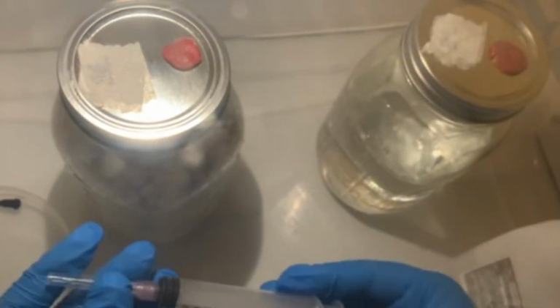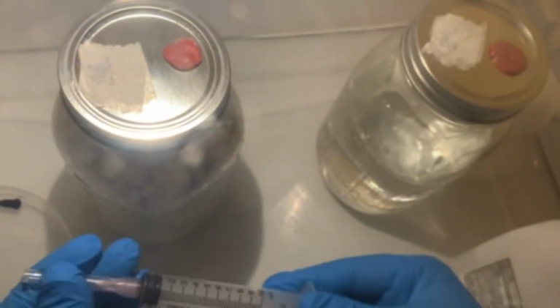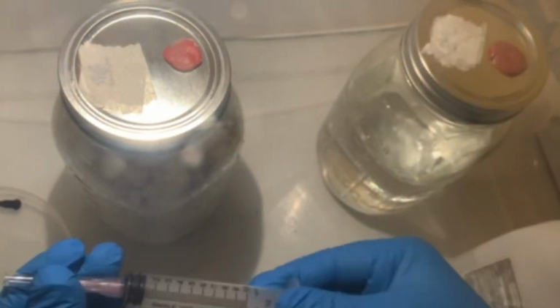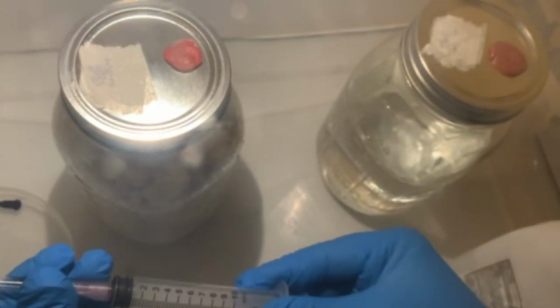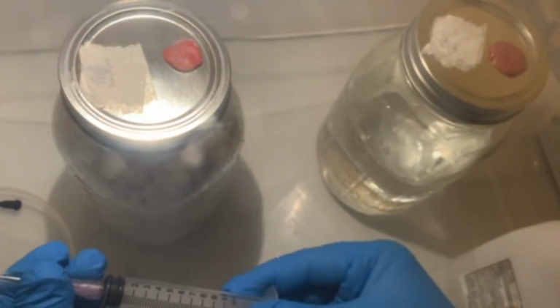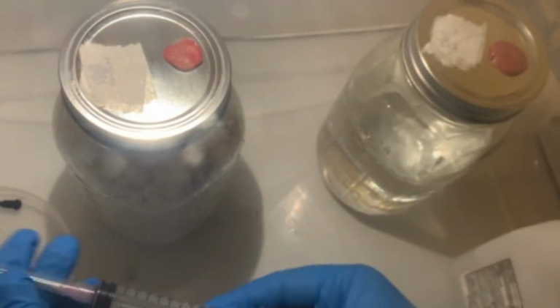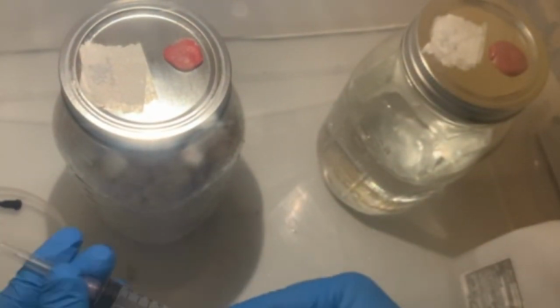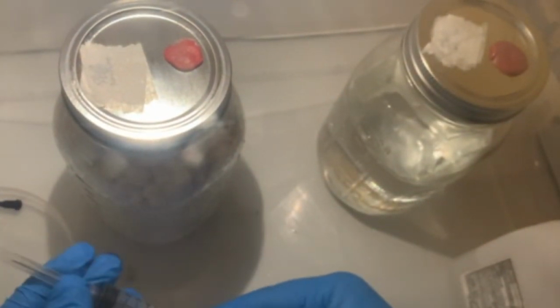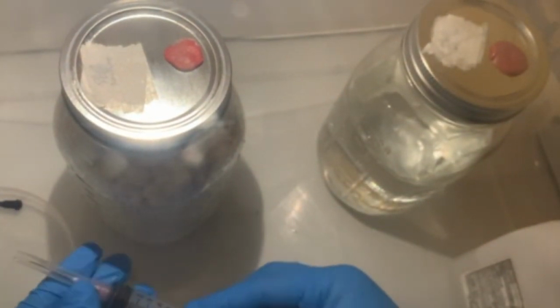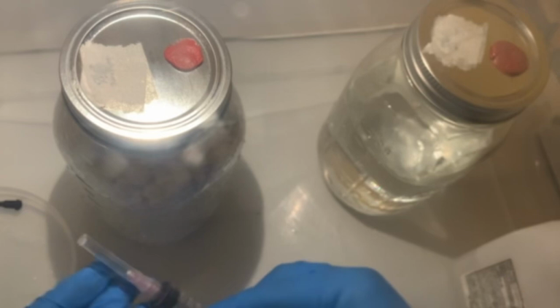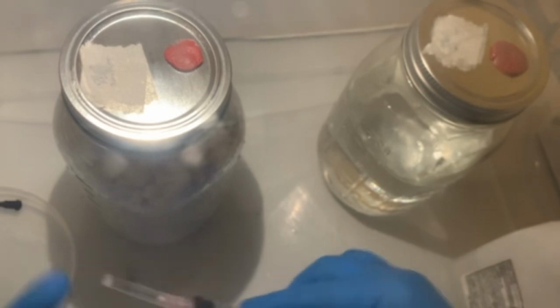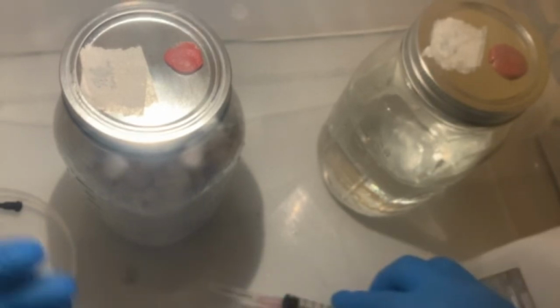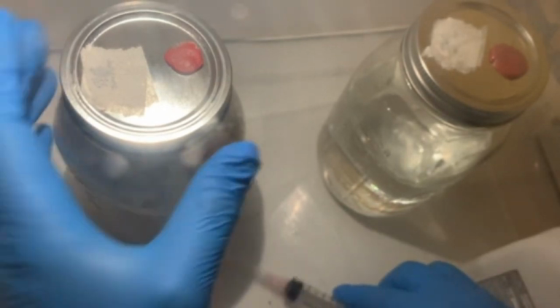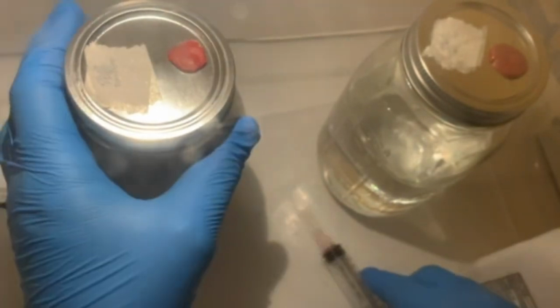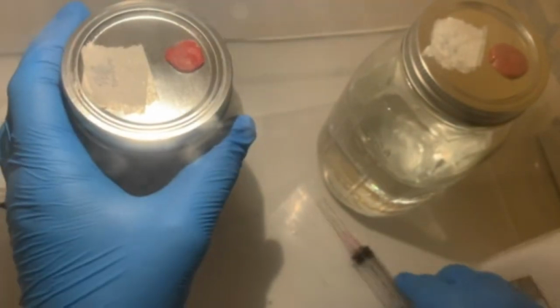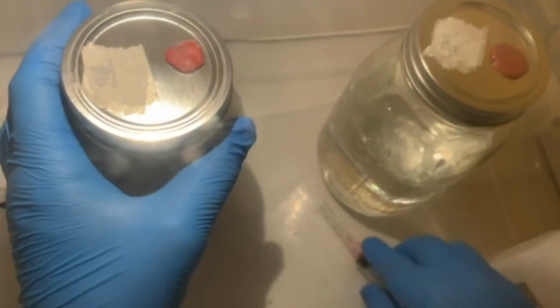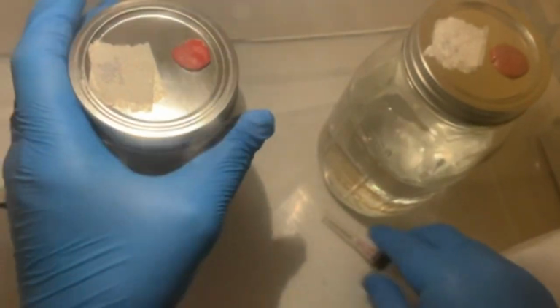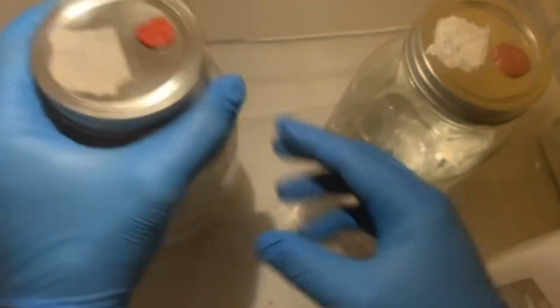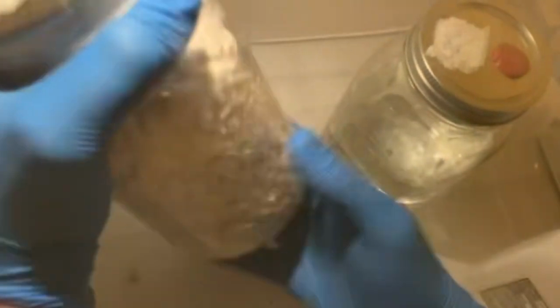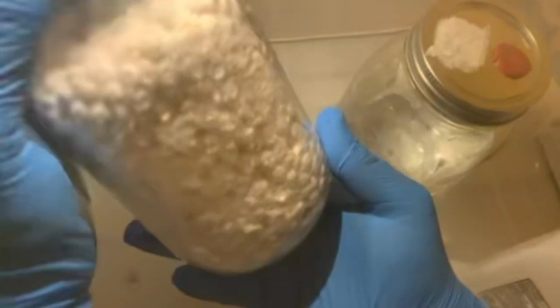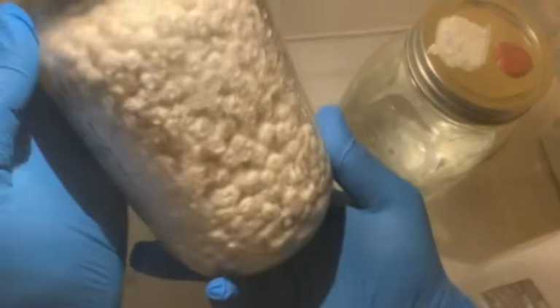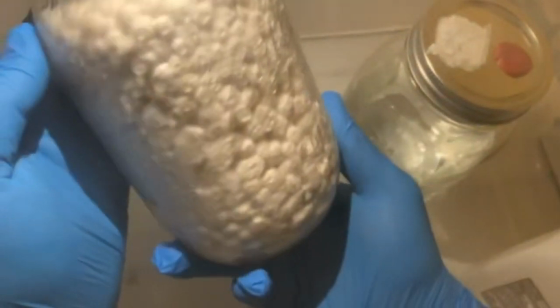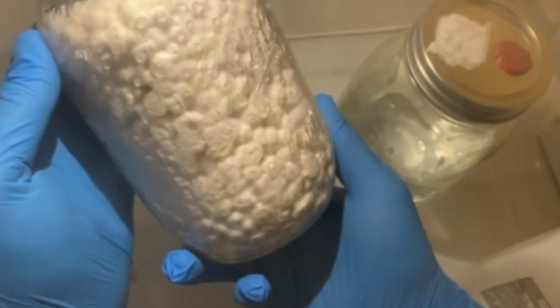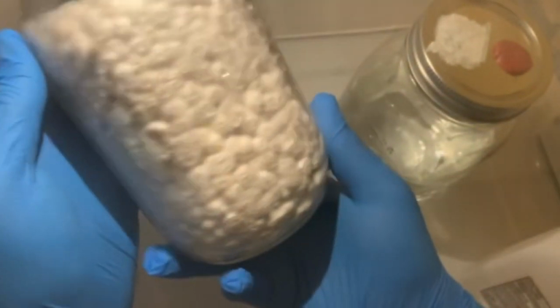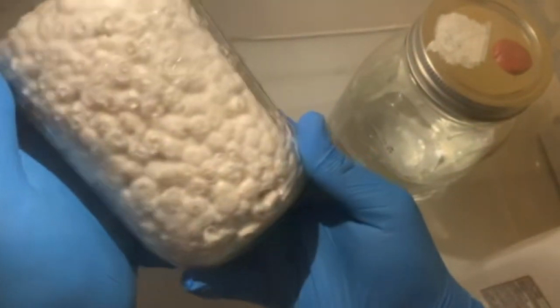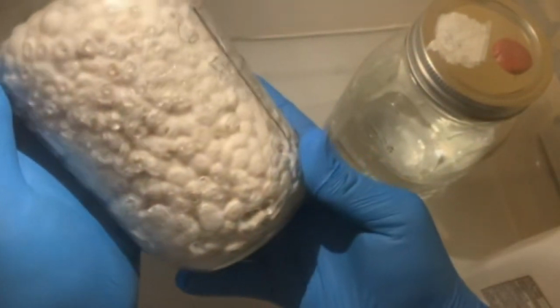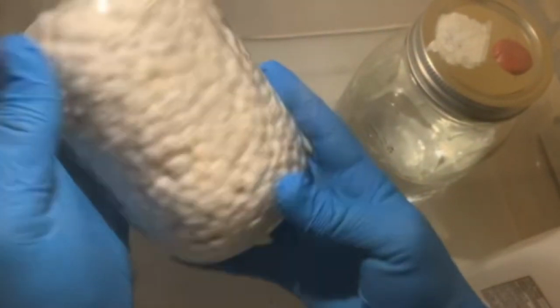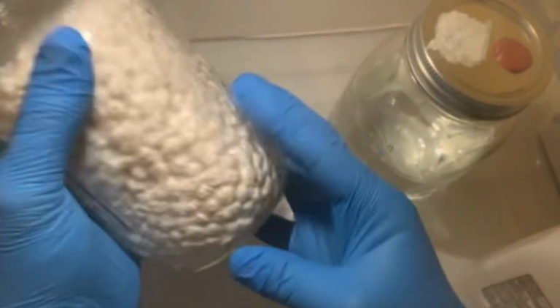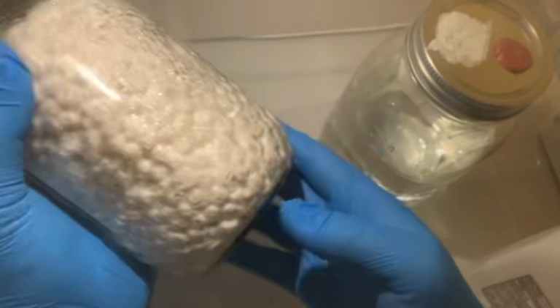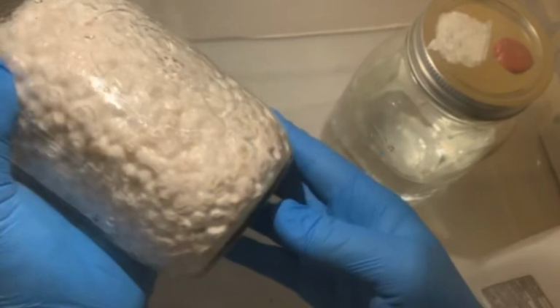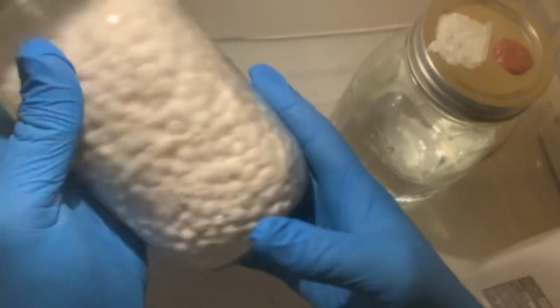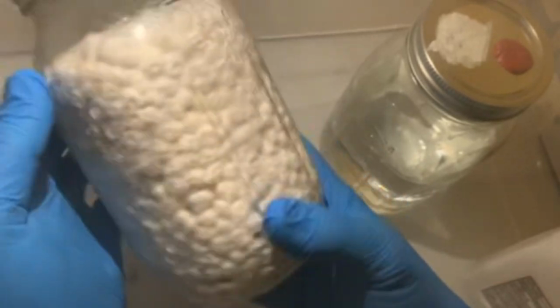Now just inject the sterile water into the grain jar and tilt it back and forth to let the water run over the mycelium.